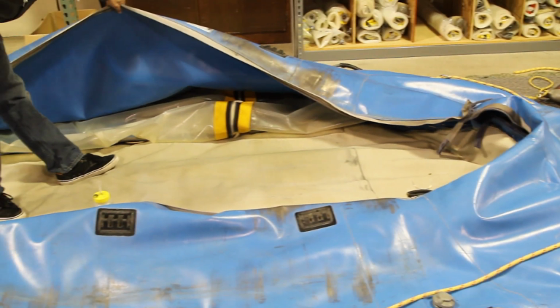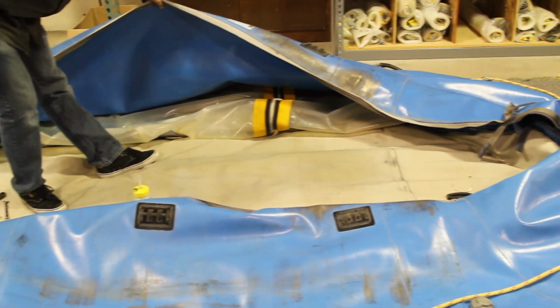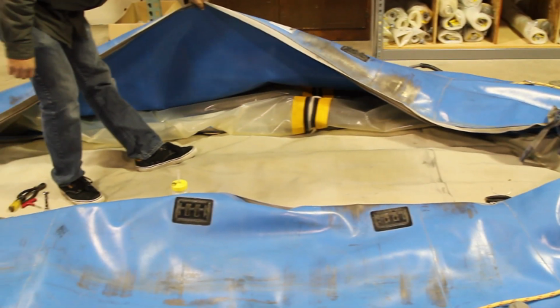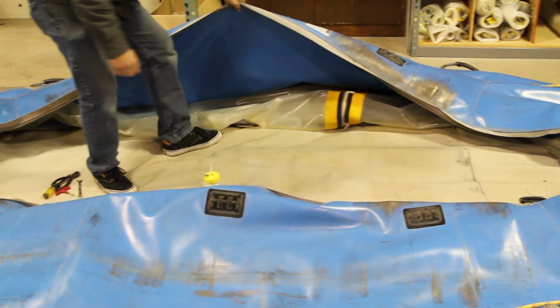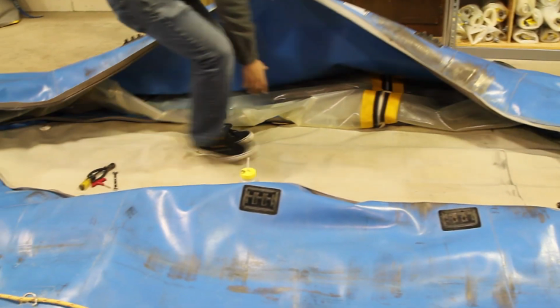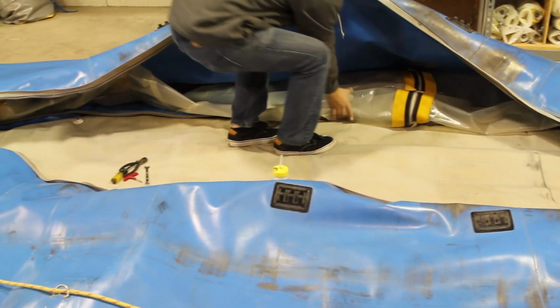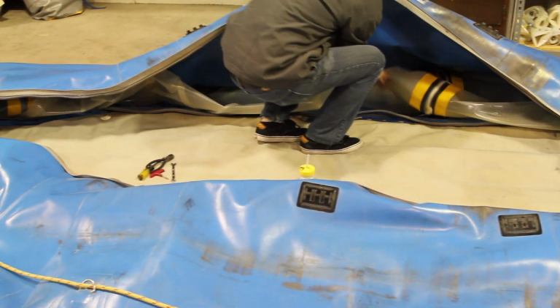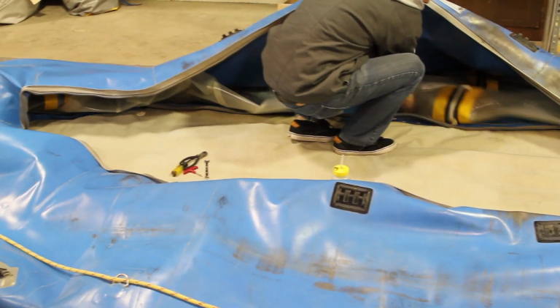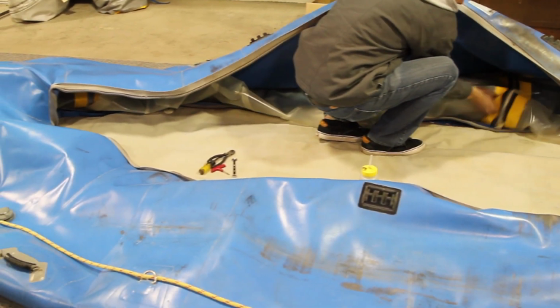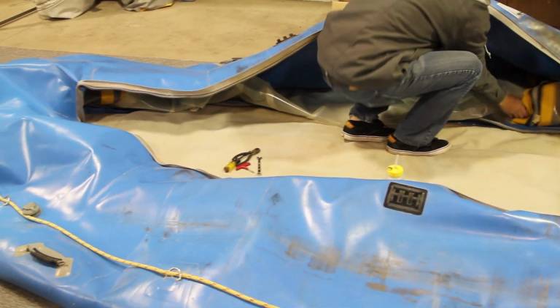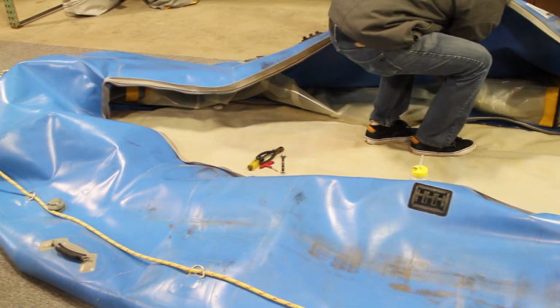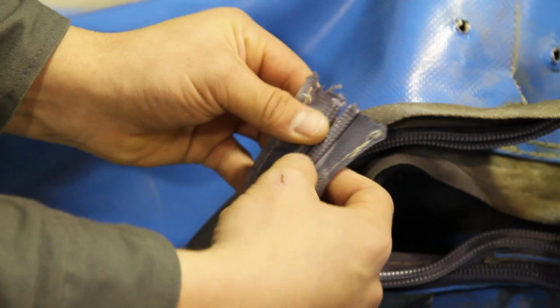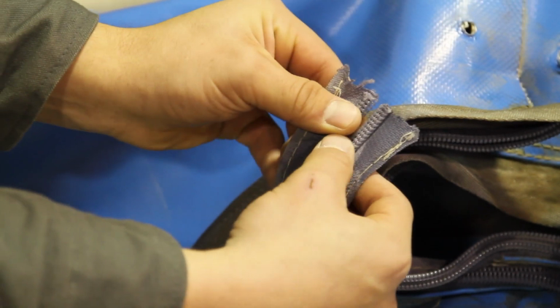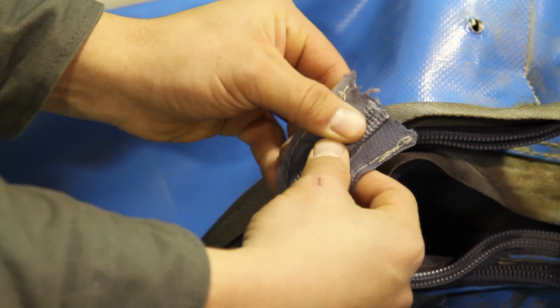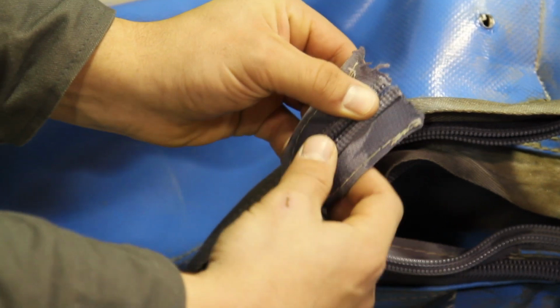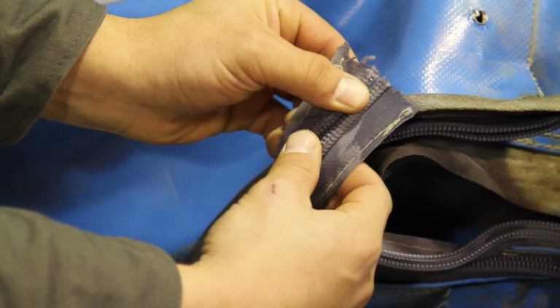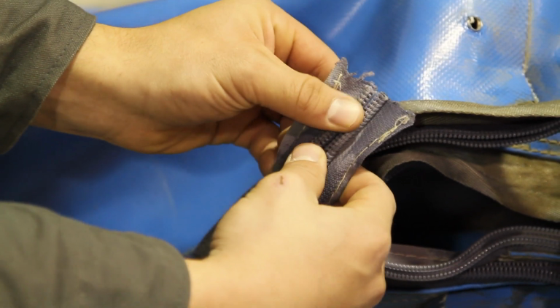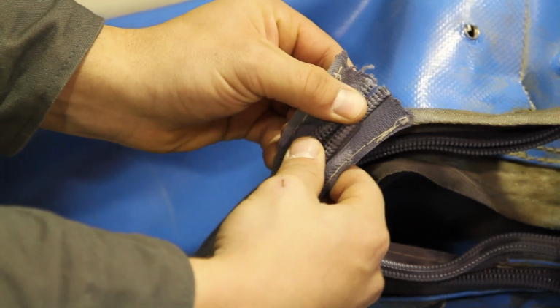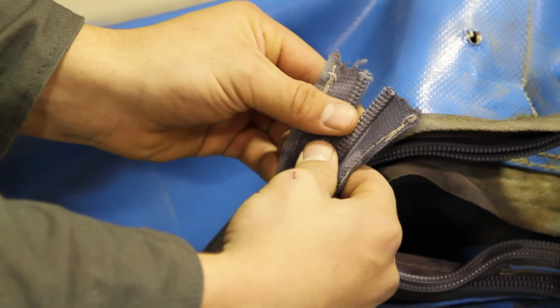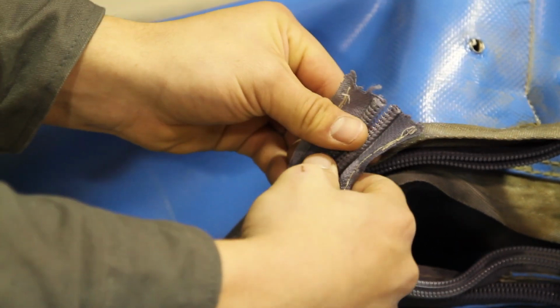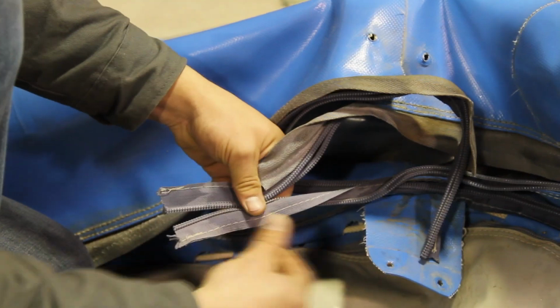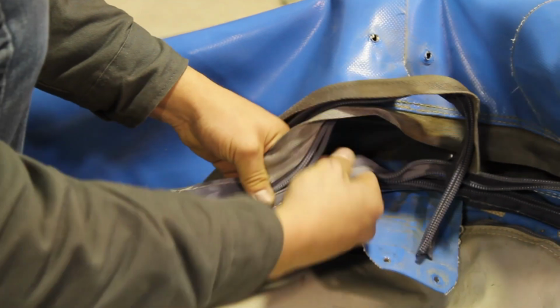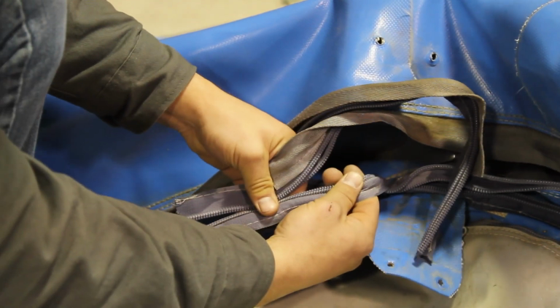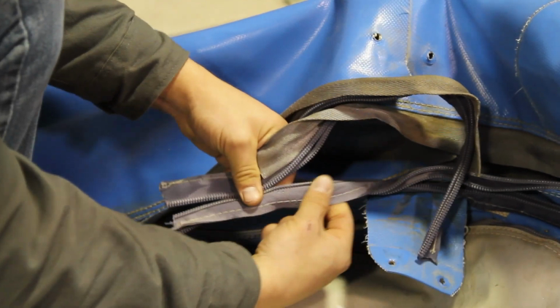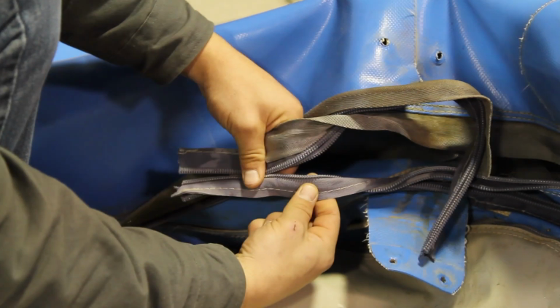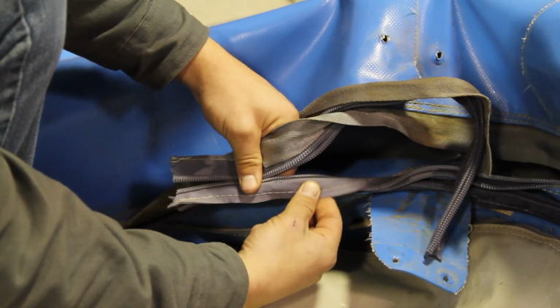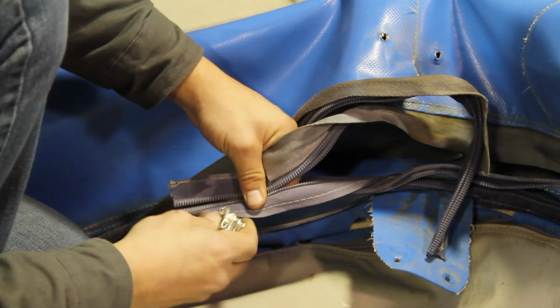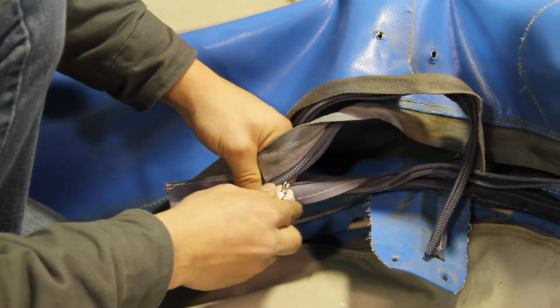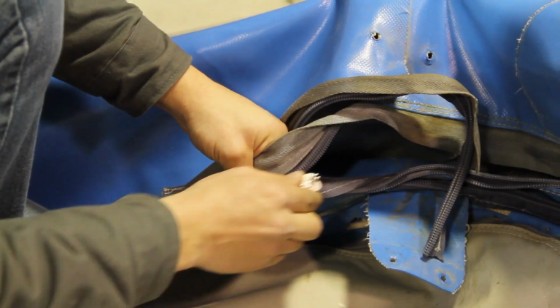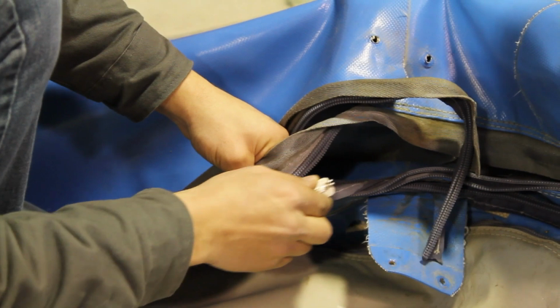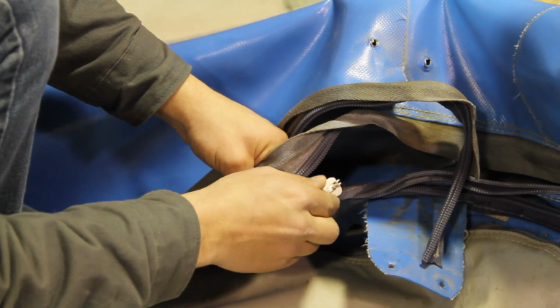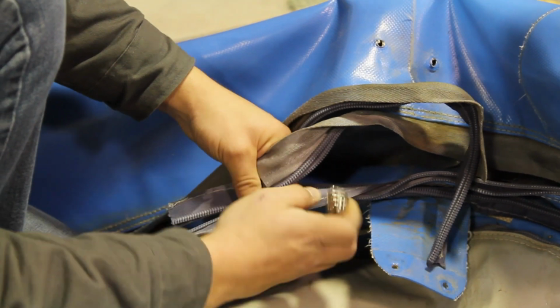Starting out with the zipper coil open and without zipper cars on the zipper, you will want to make sure the coil is even on the end. Alignment is very important to ensure the bow is not twisted when the process is done.